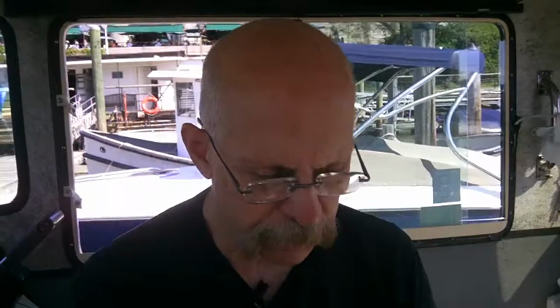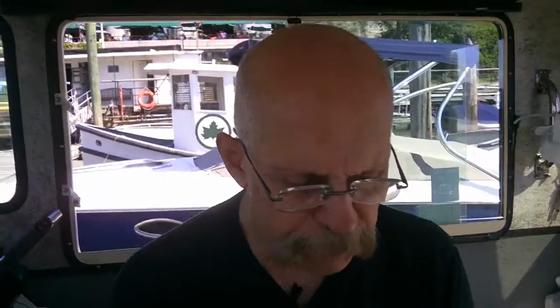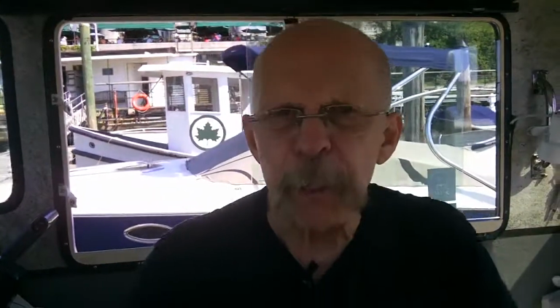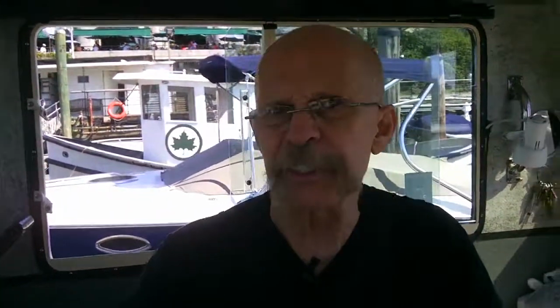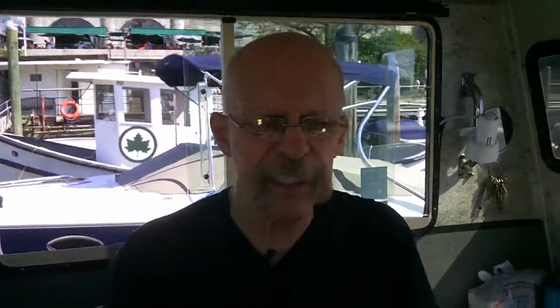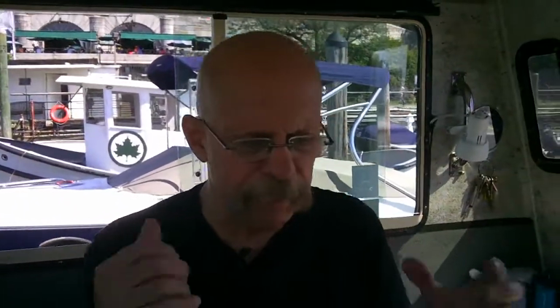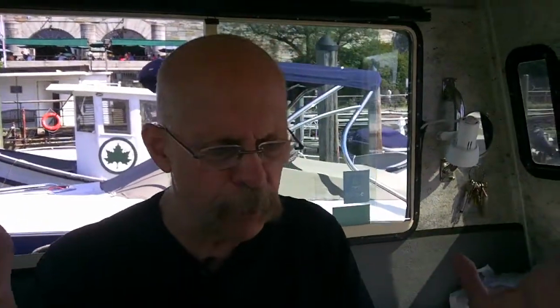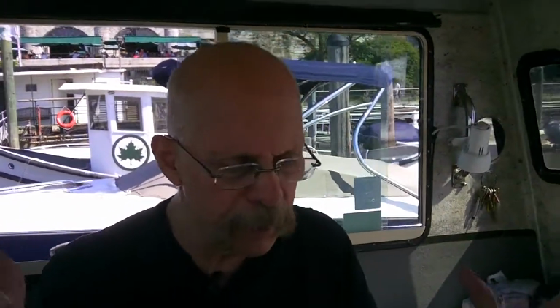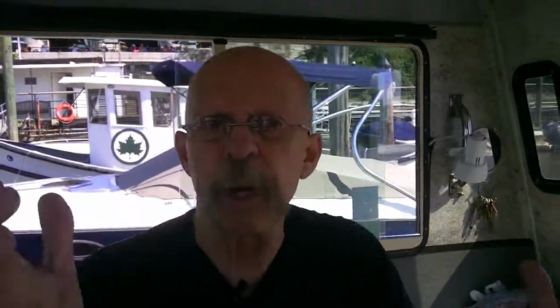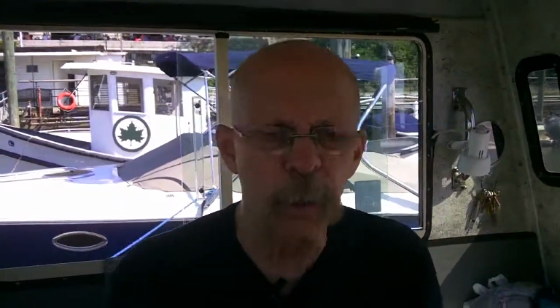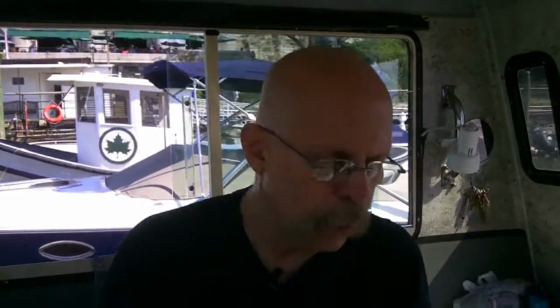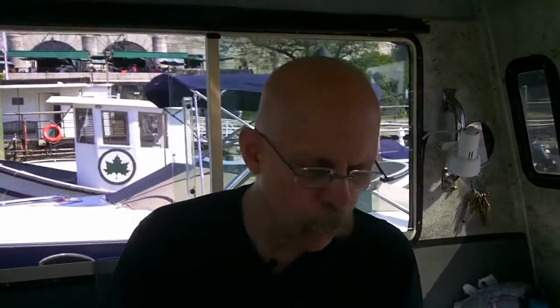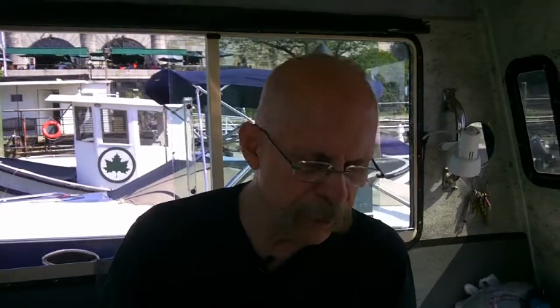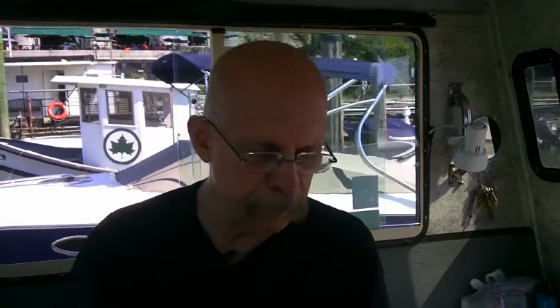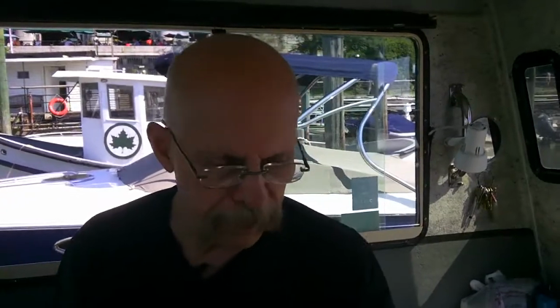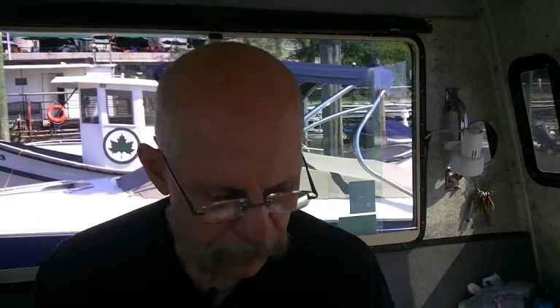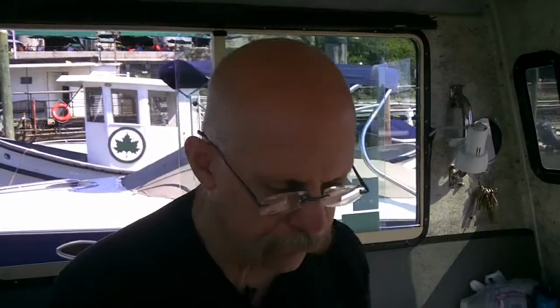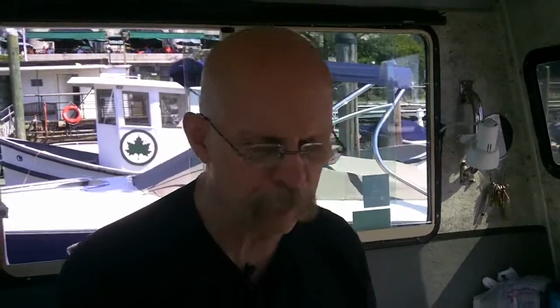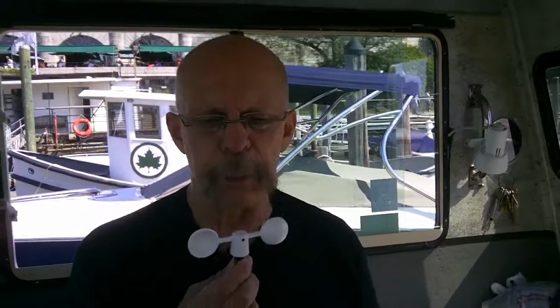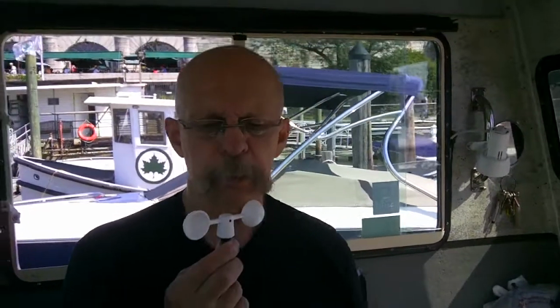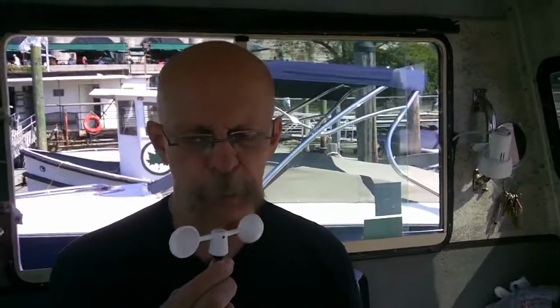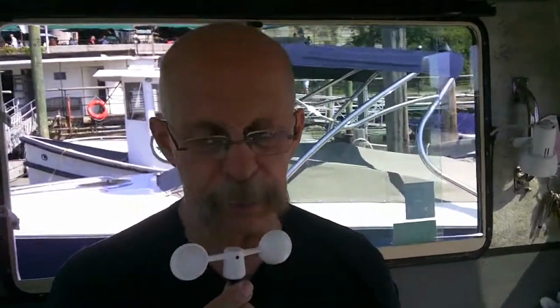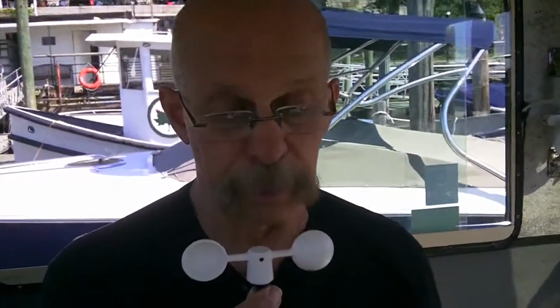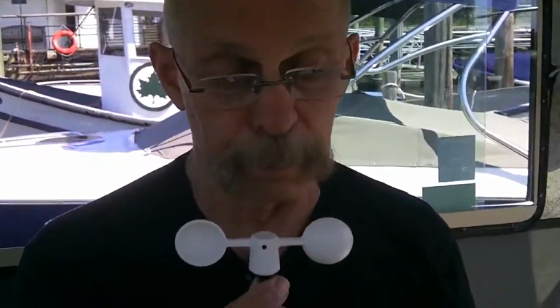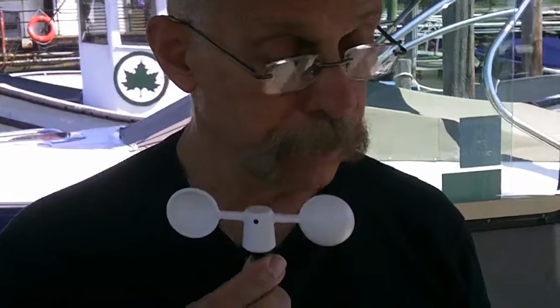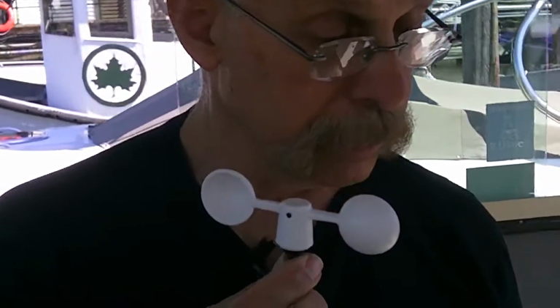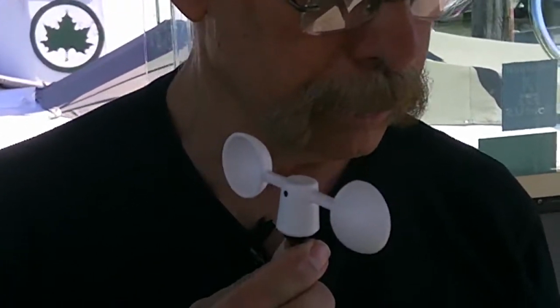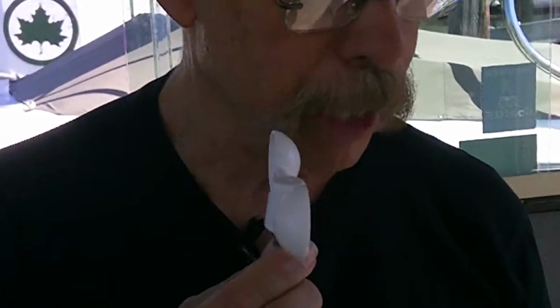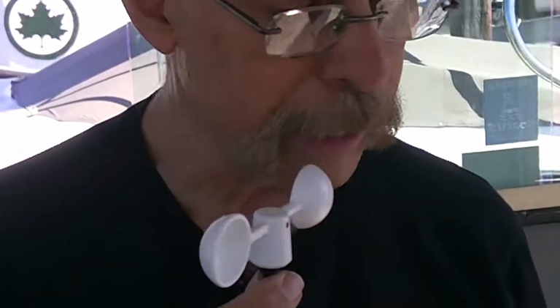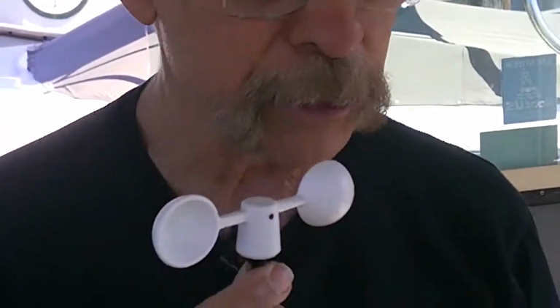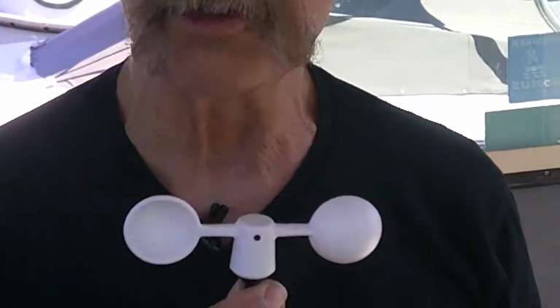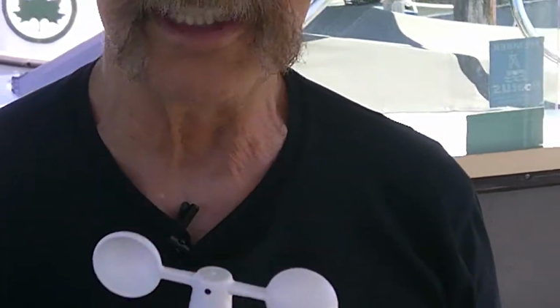So that's it — Vavud. I just like saying that. The Vavud Smartphone Wind Meter. And I don't know how many miles an hour I can talk at. It looks like — okay, I can talk at two miles an hour.